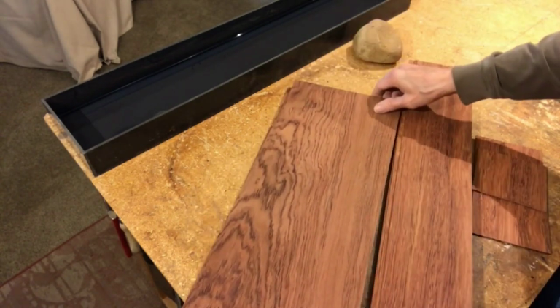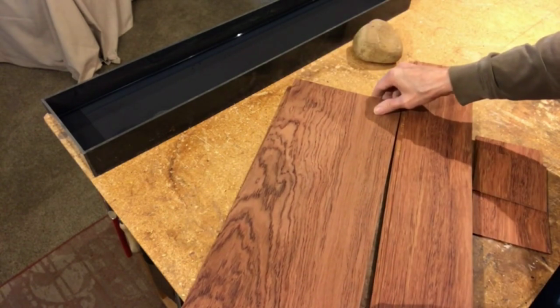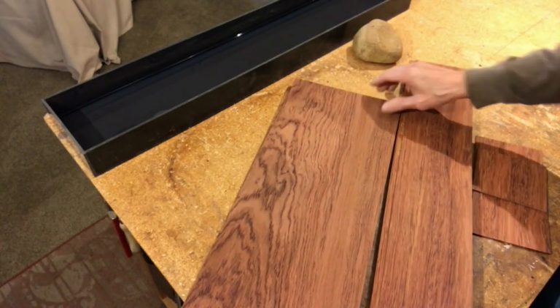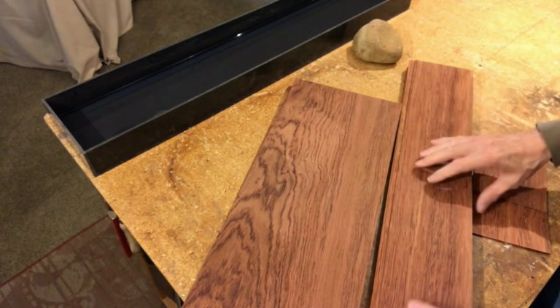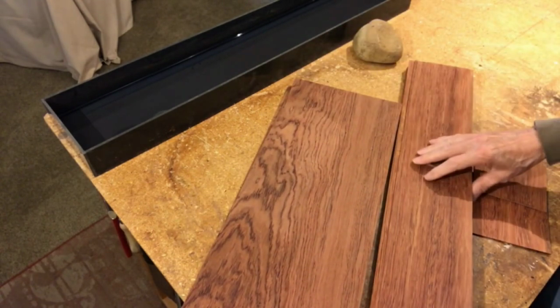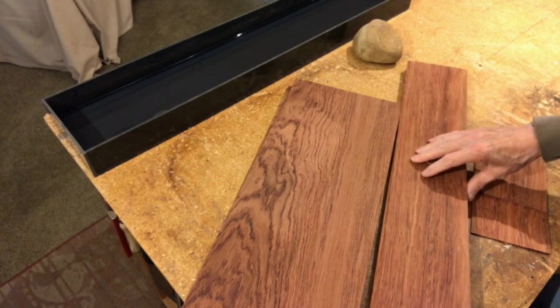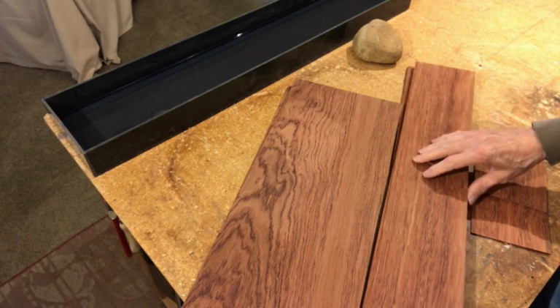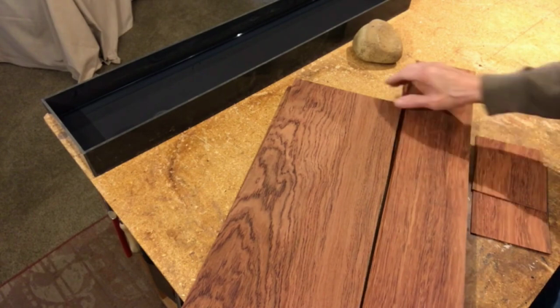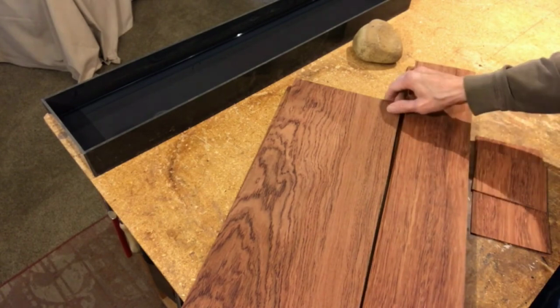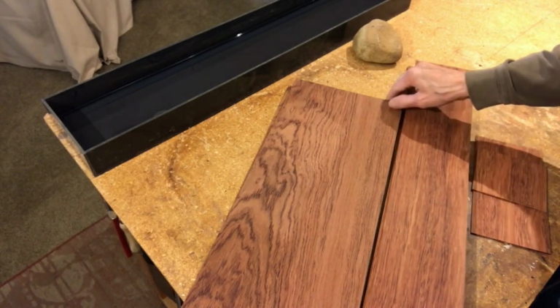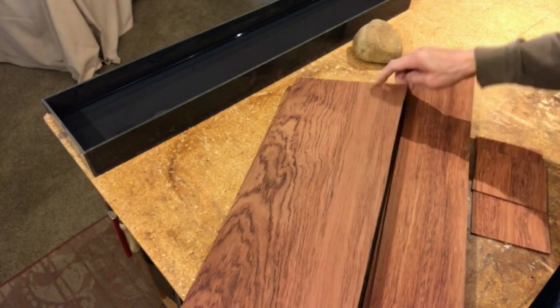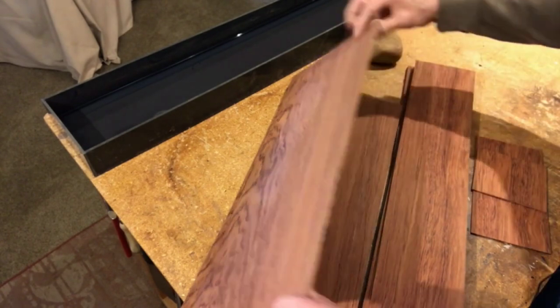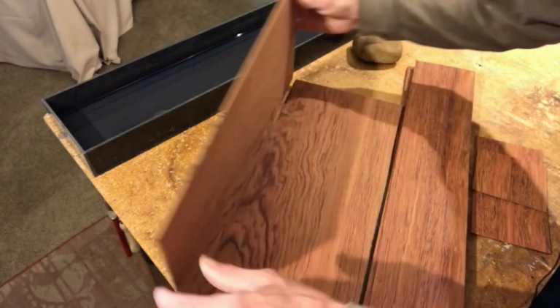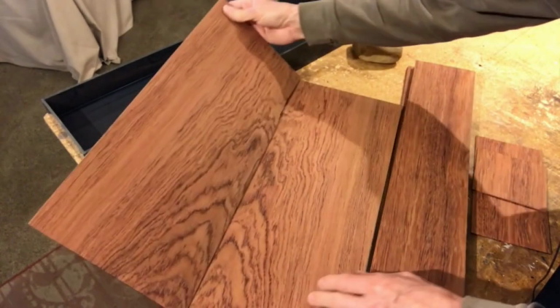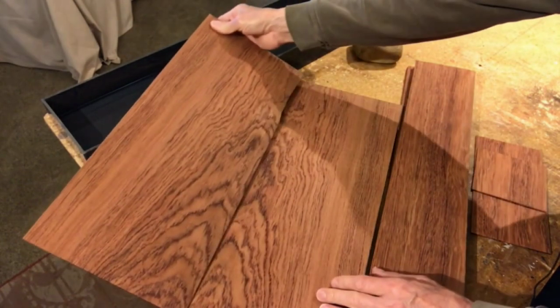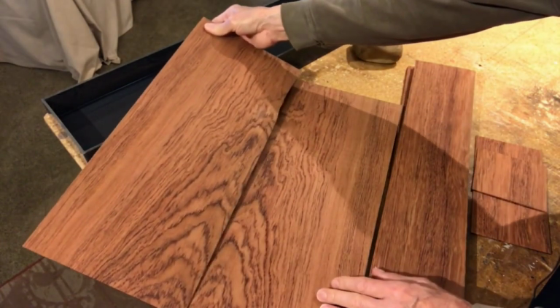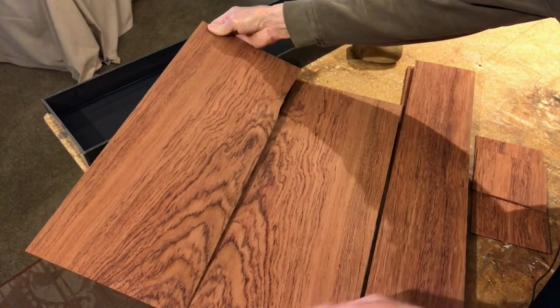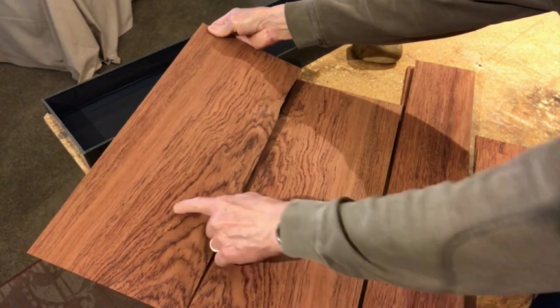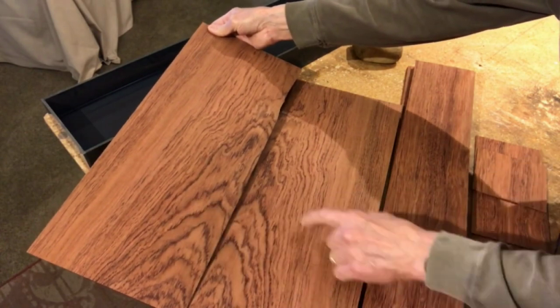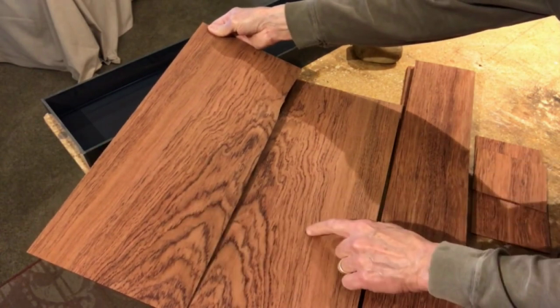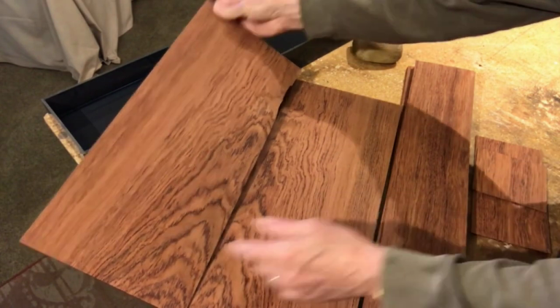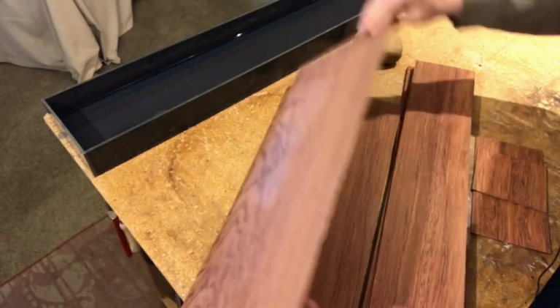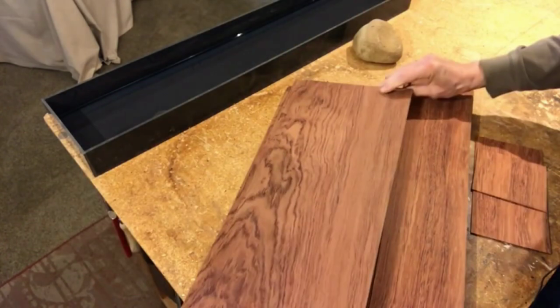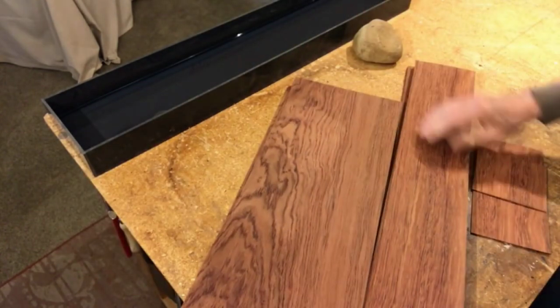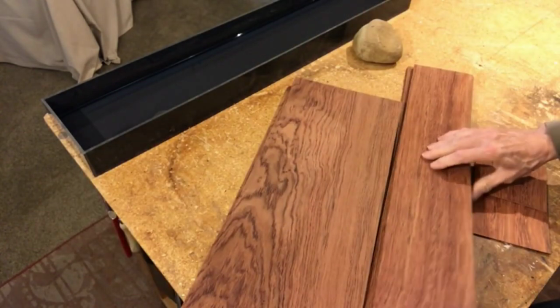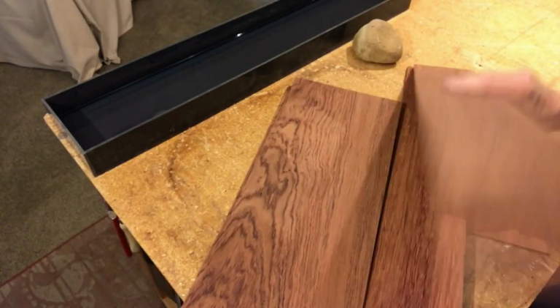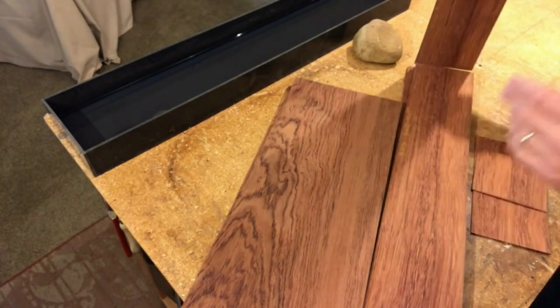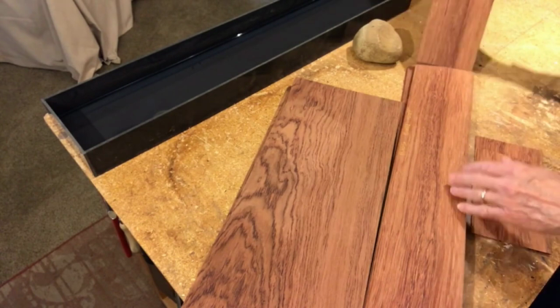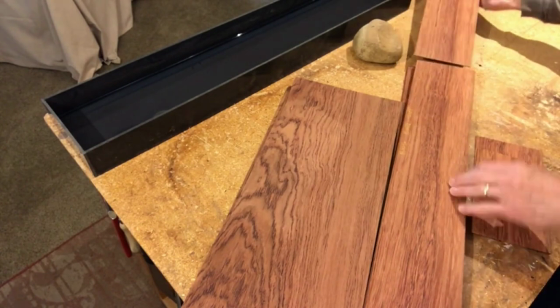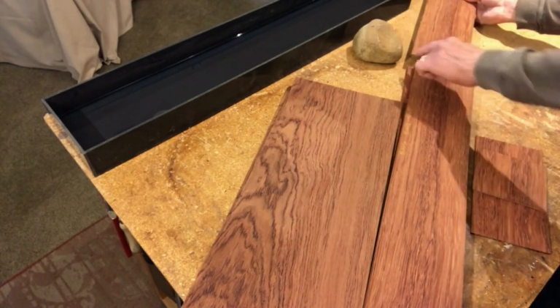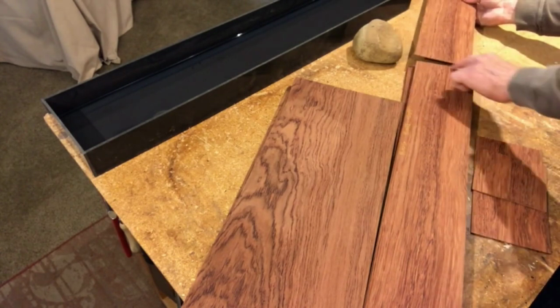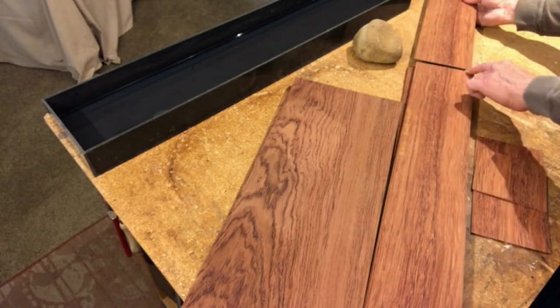I've decided to make this guitar out of bubinga. The back is bookmatched to create a mirror image effect and the sides are bookmatched like this with the tail seam here.